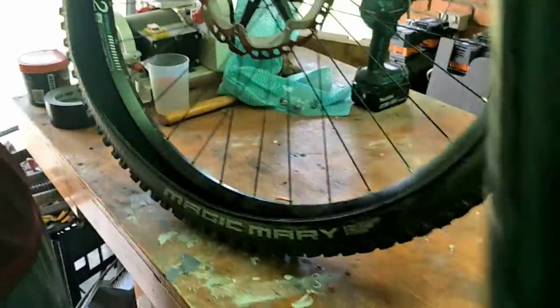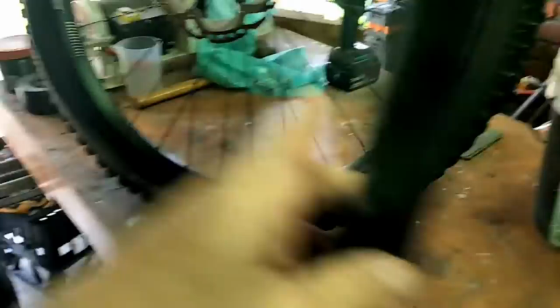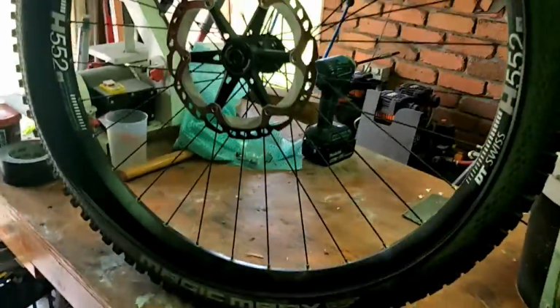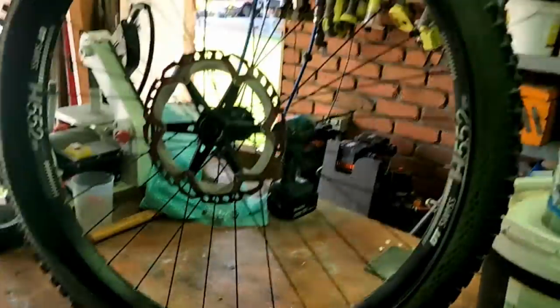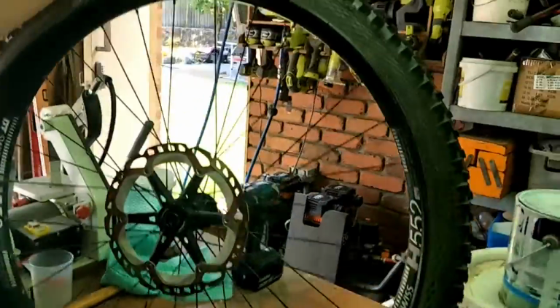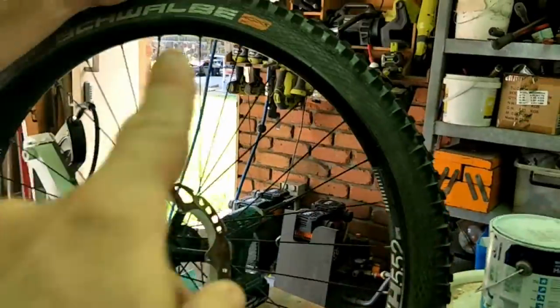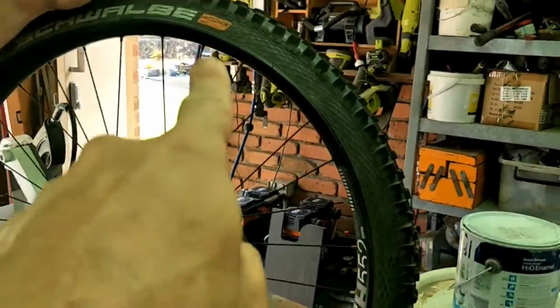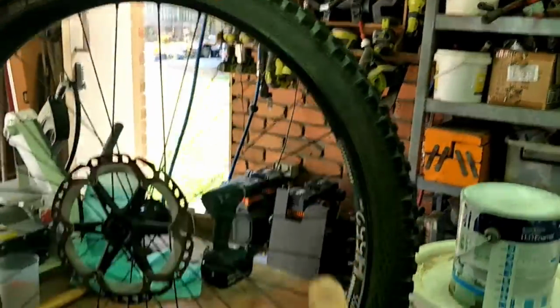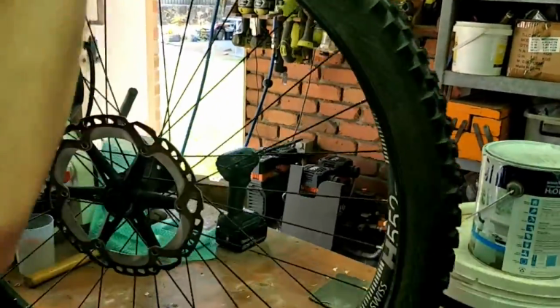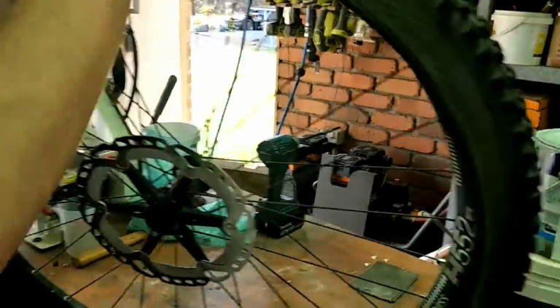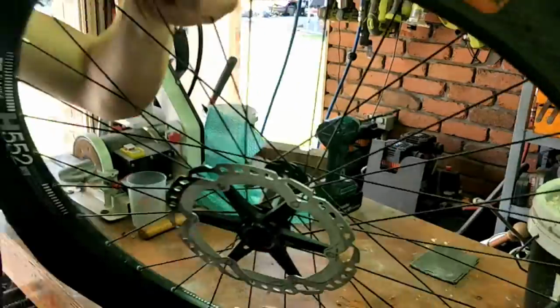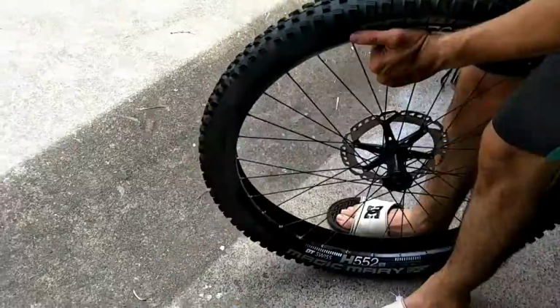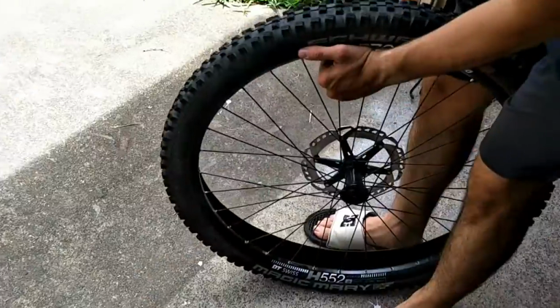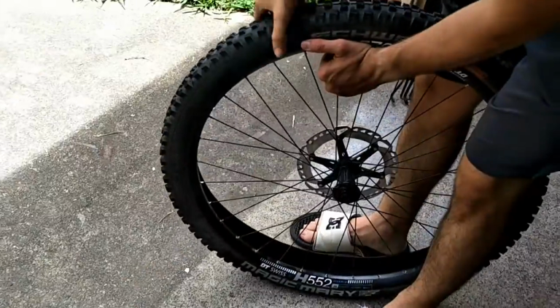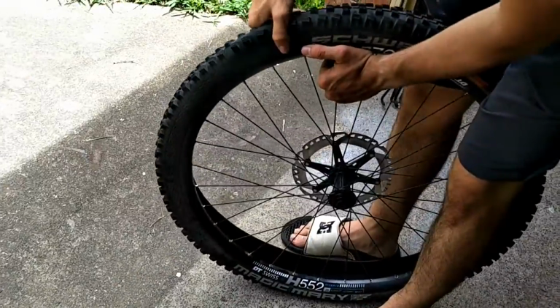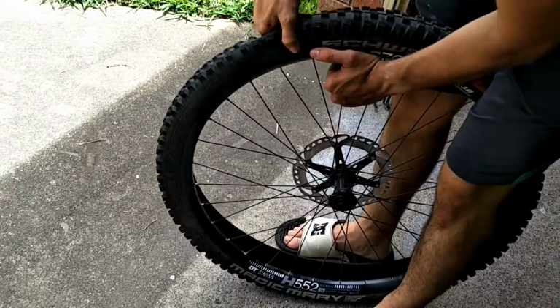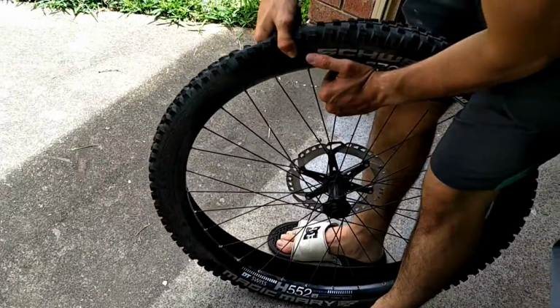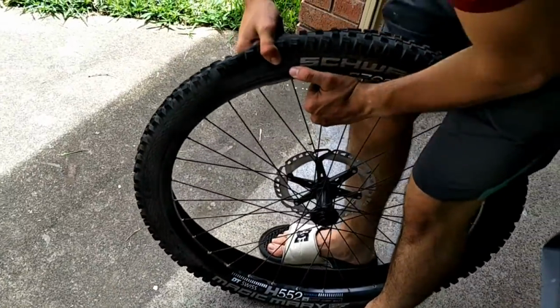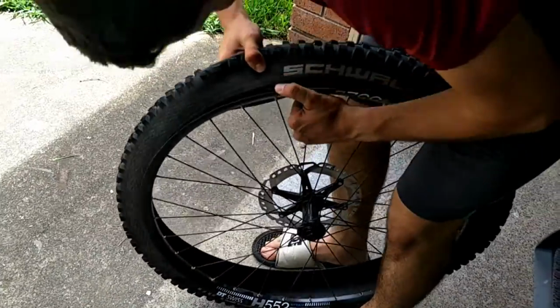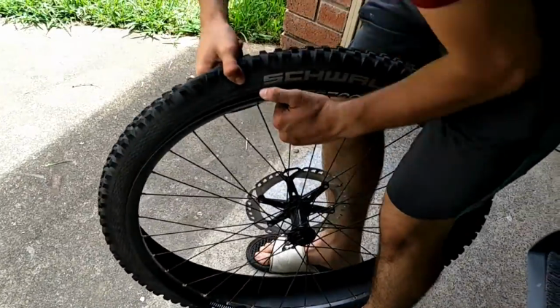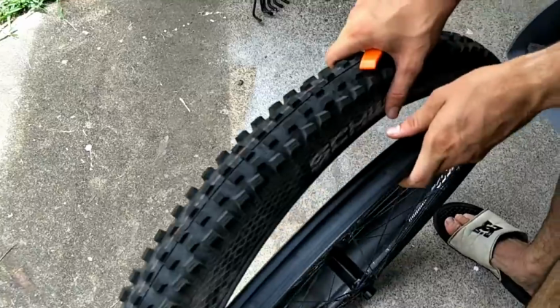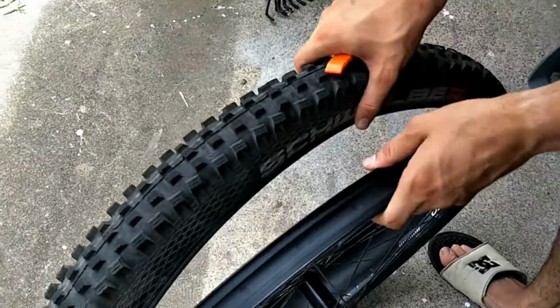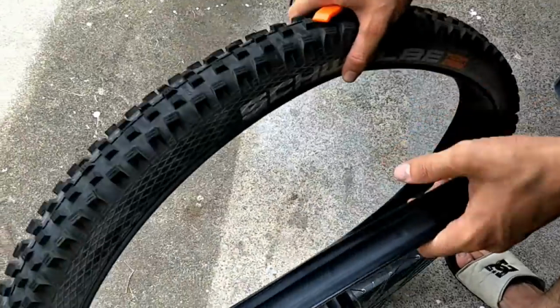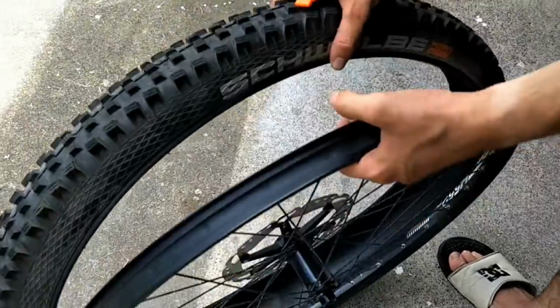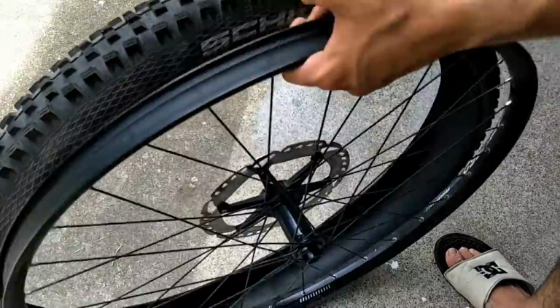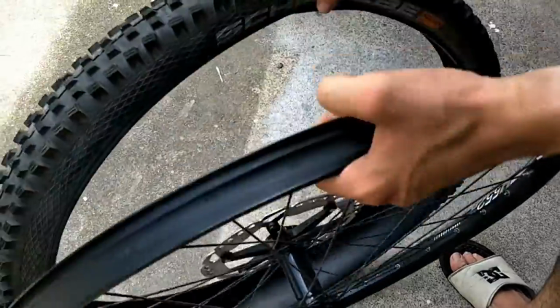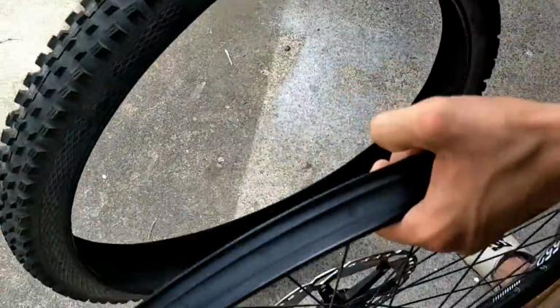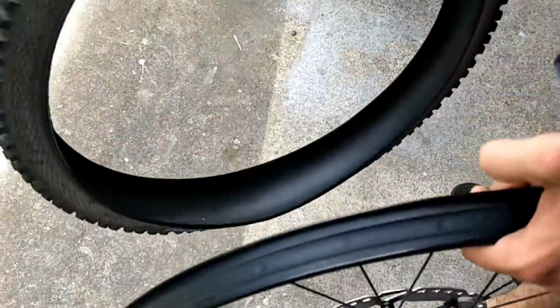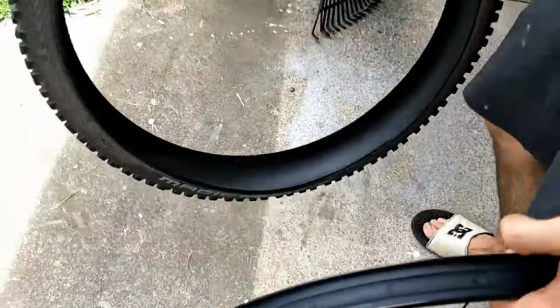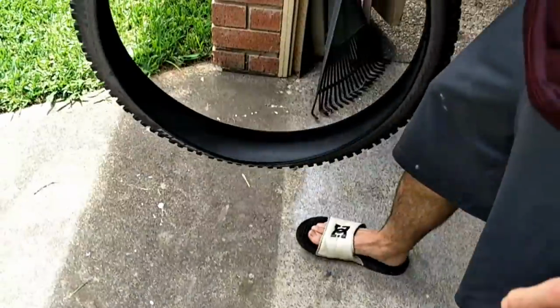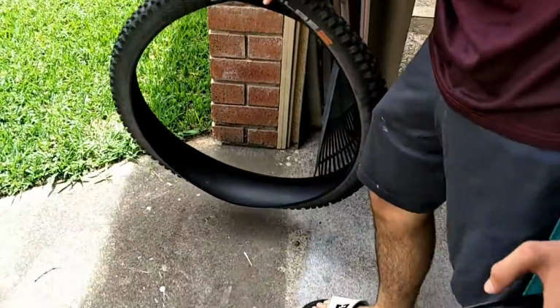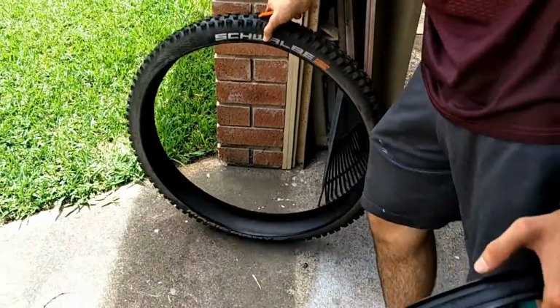Next, we're going to get the whole tyre off the rim. Once you've taken that off the rim, just separate the two.